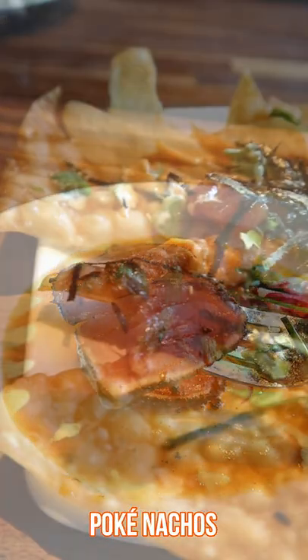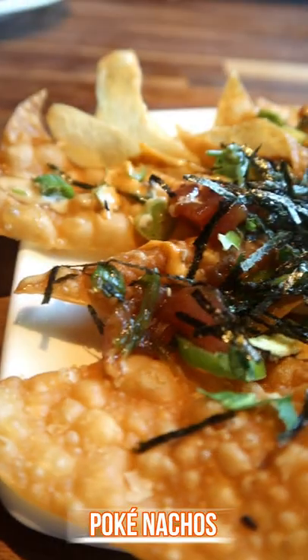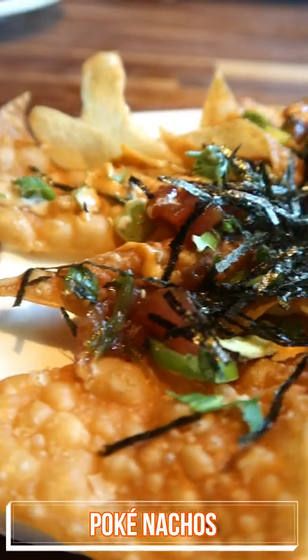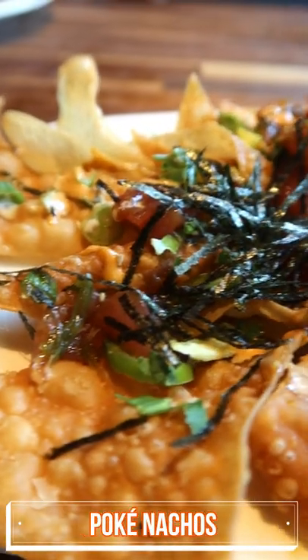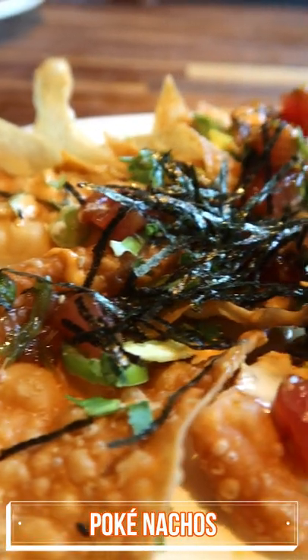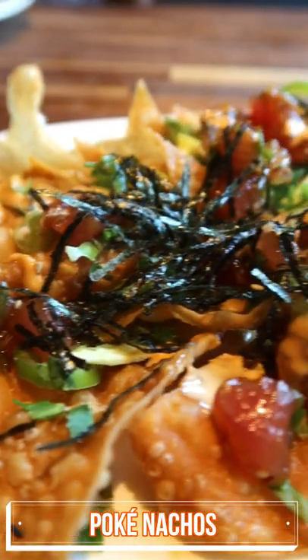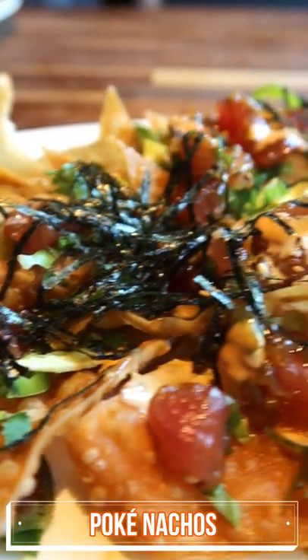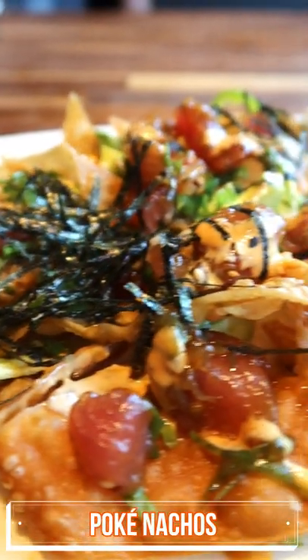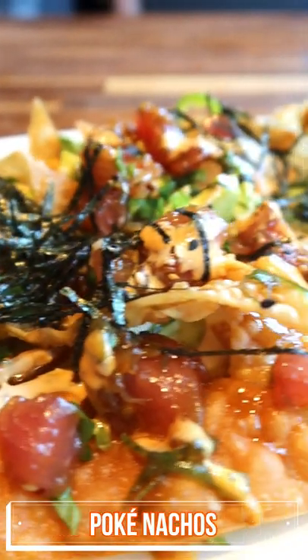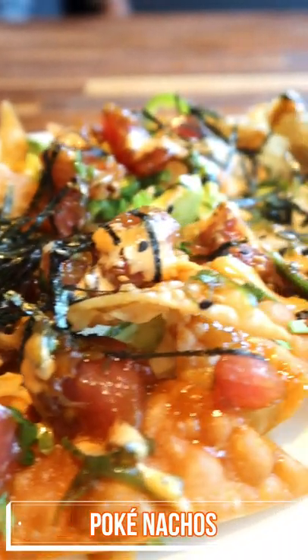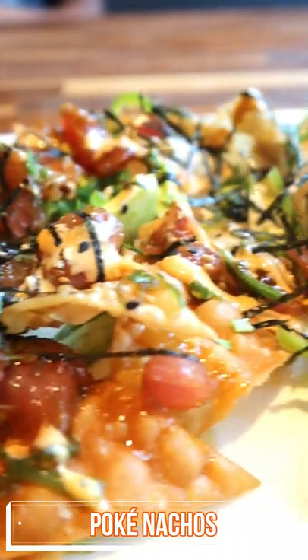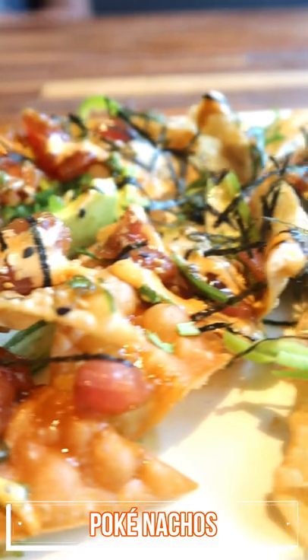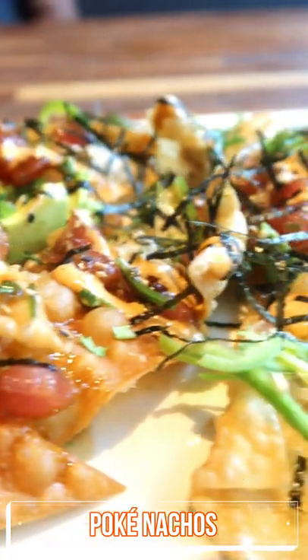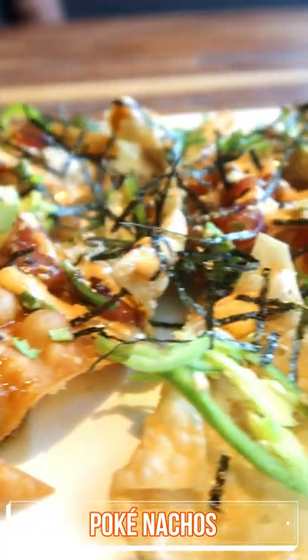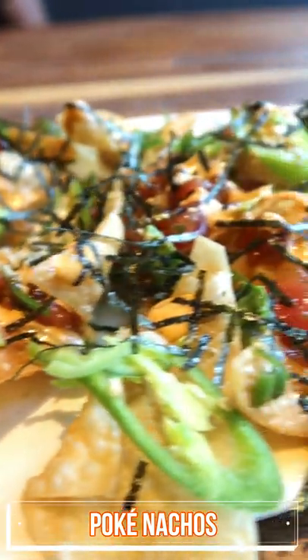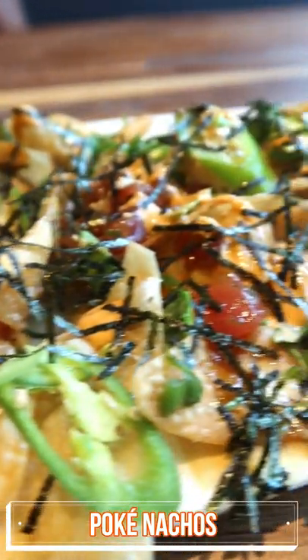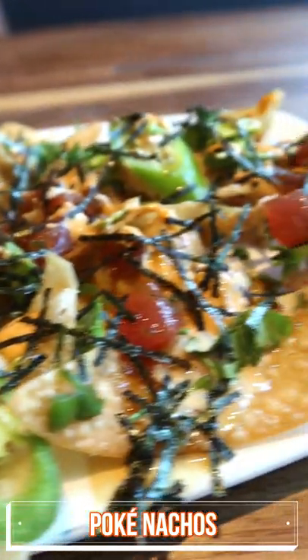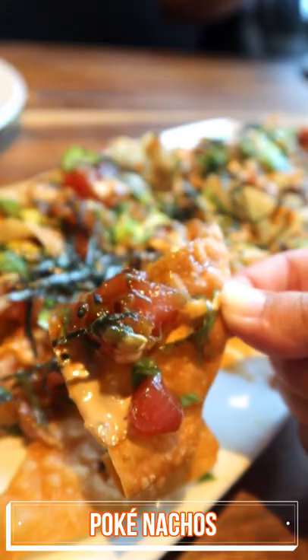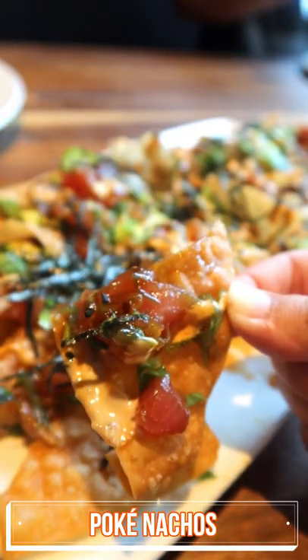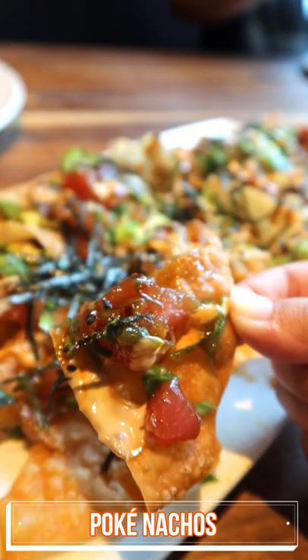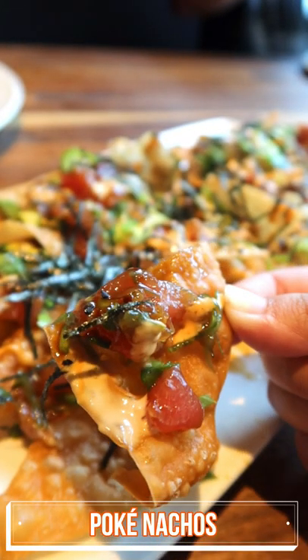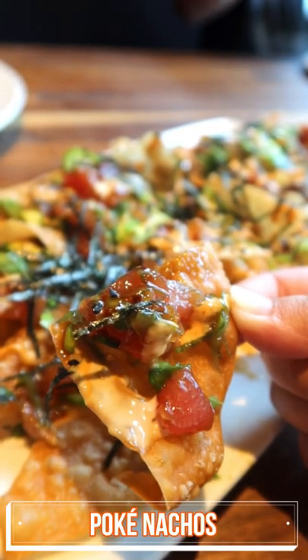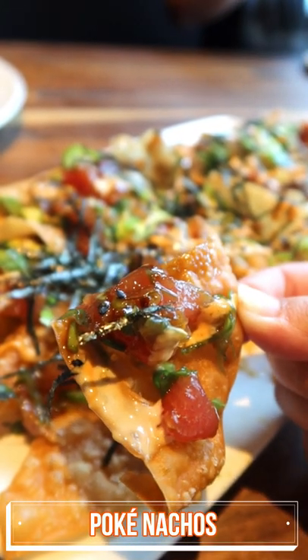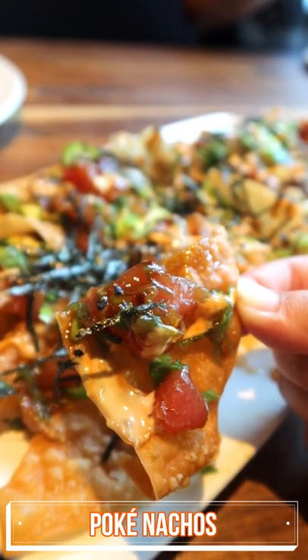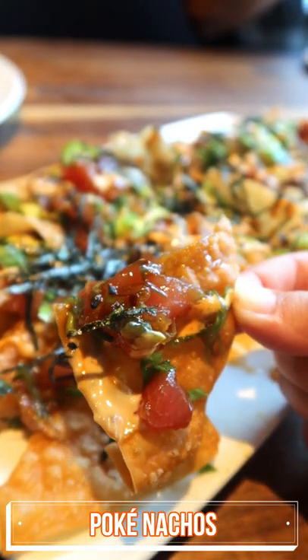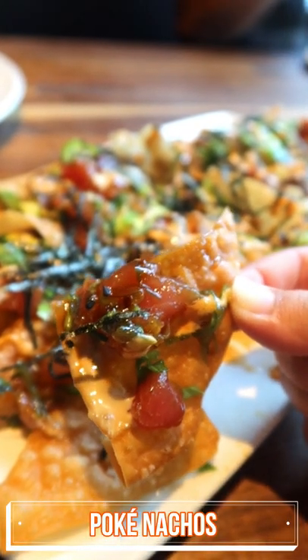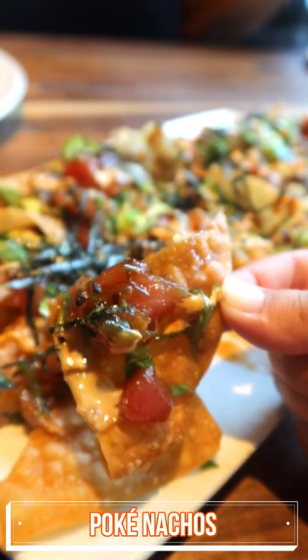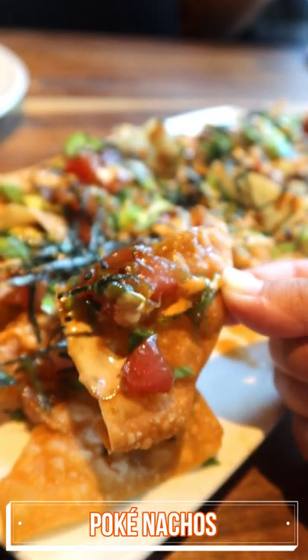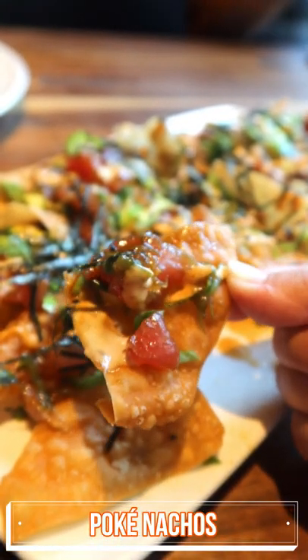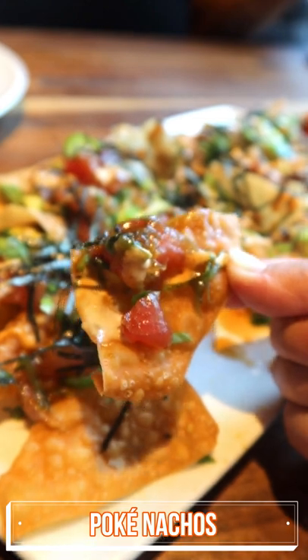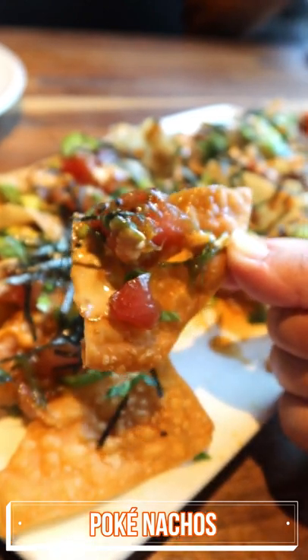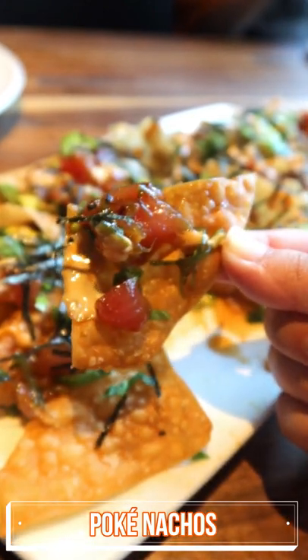Finally is a crowd favorite — poke nachos. It comes with ahi tuna, avocado, green onions, nori, jalapeños, over crispy wontons. This is sure to please a crowd.